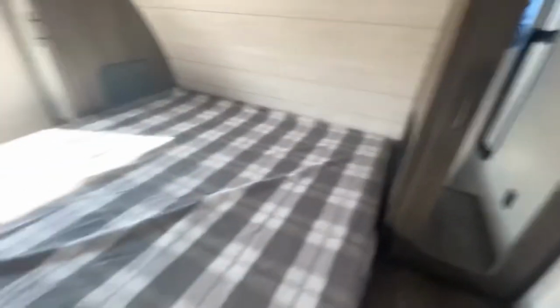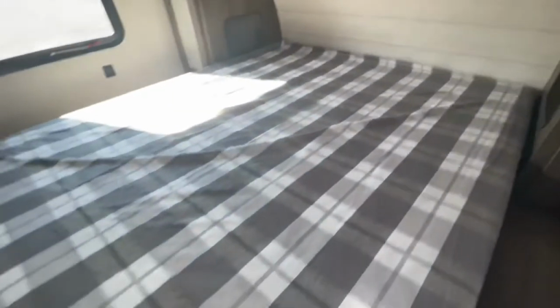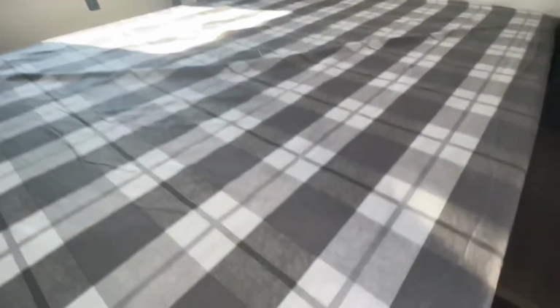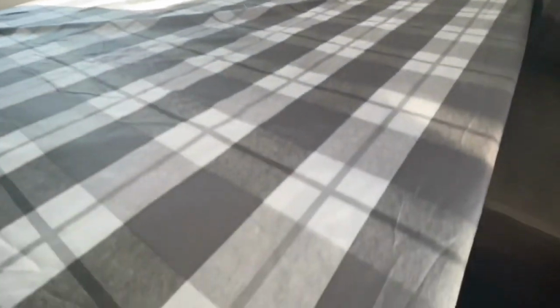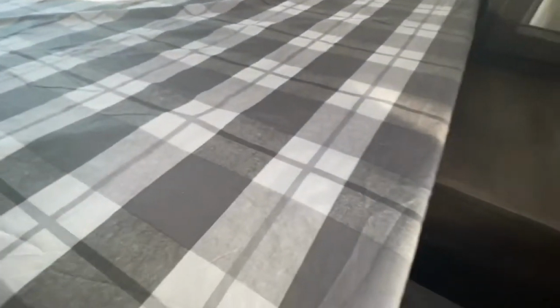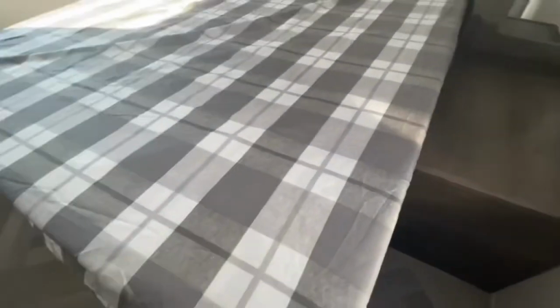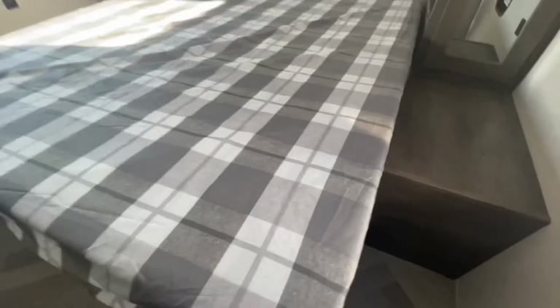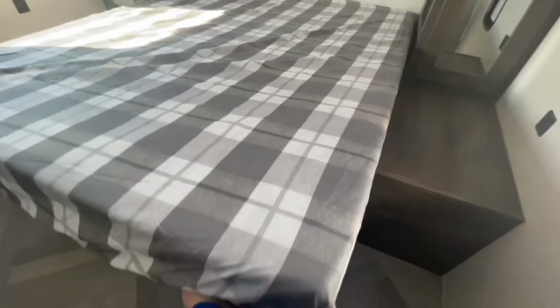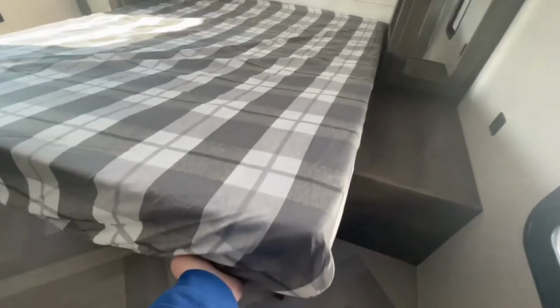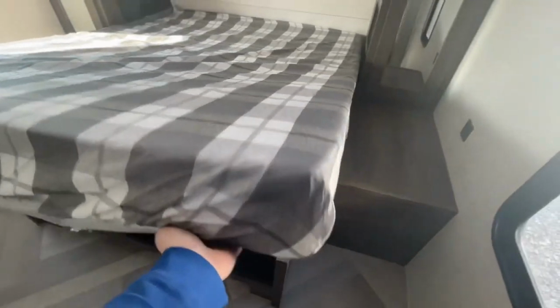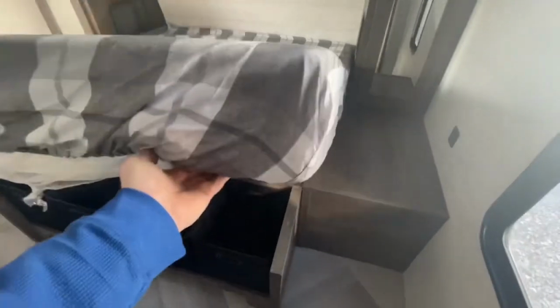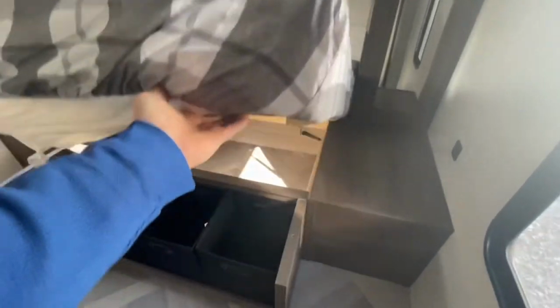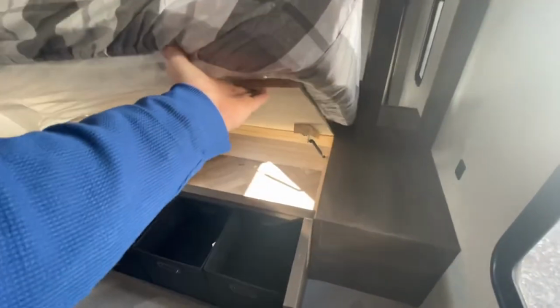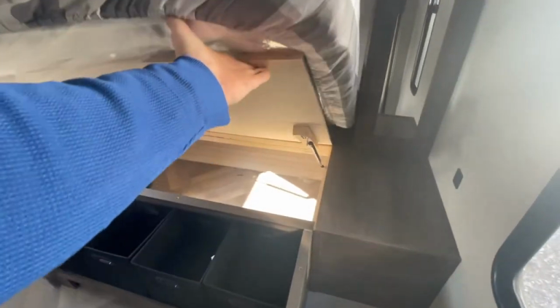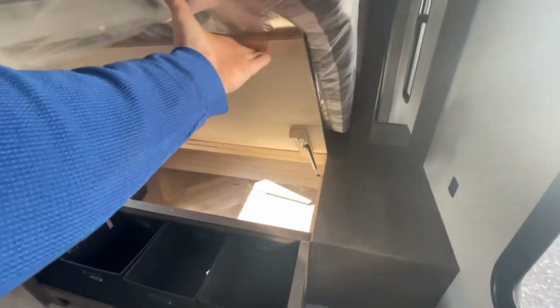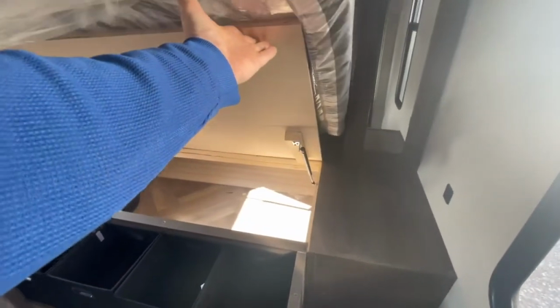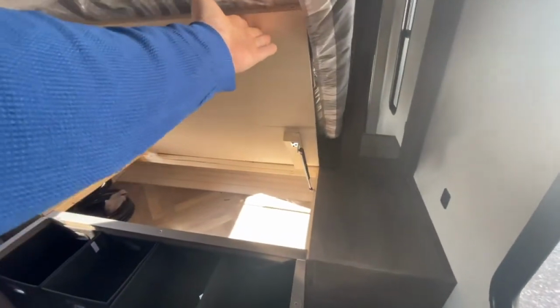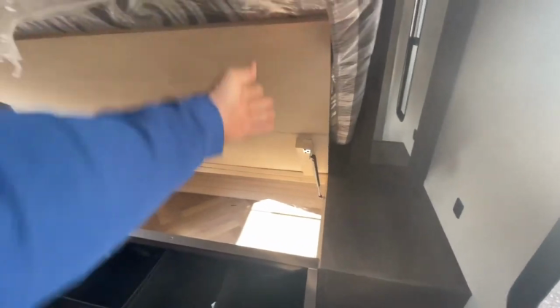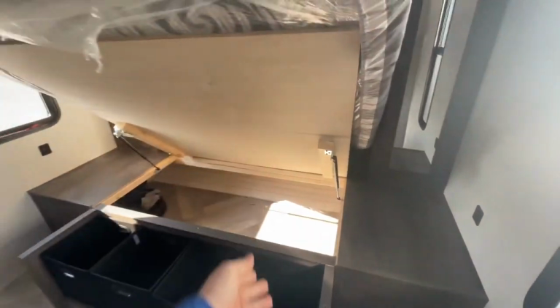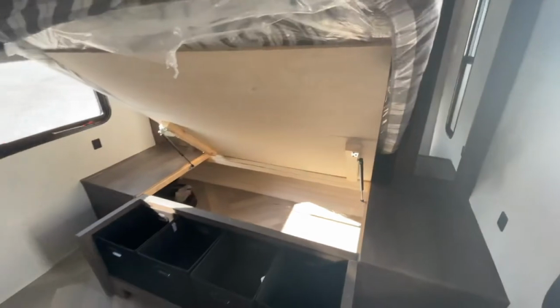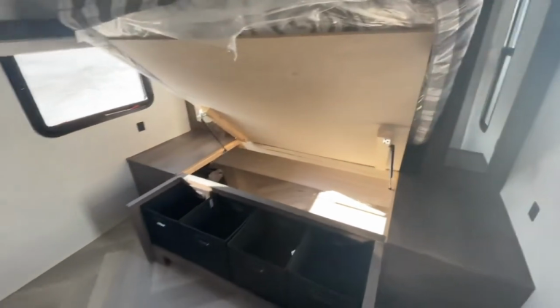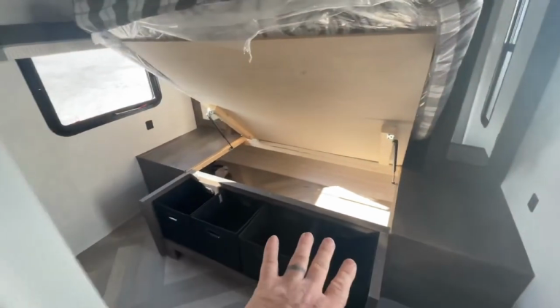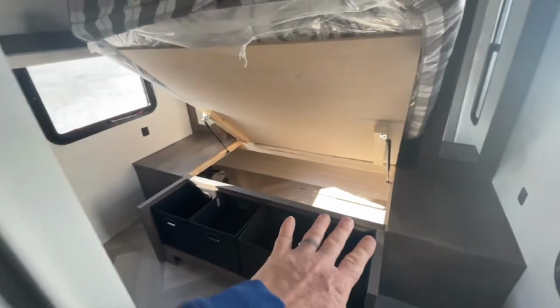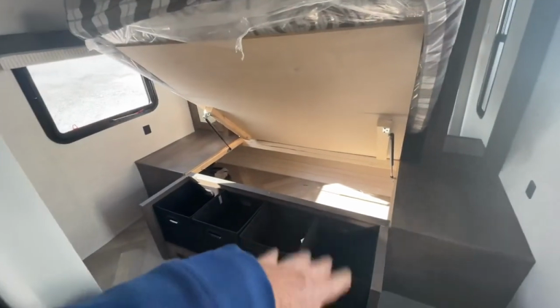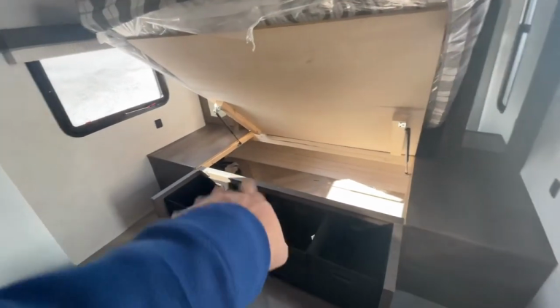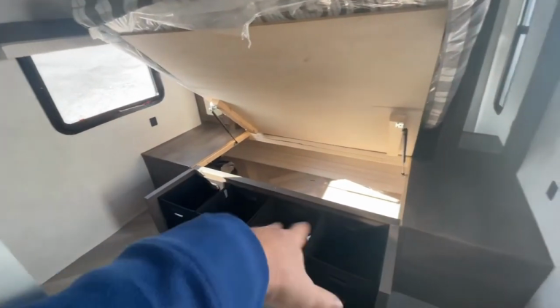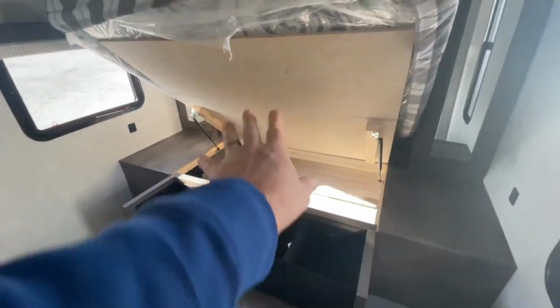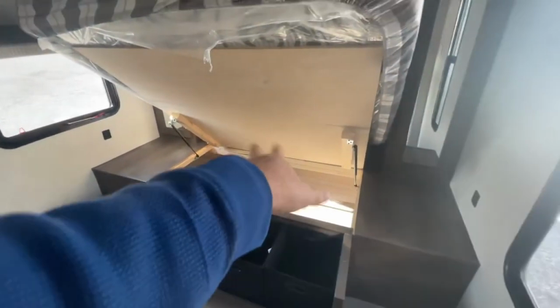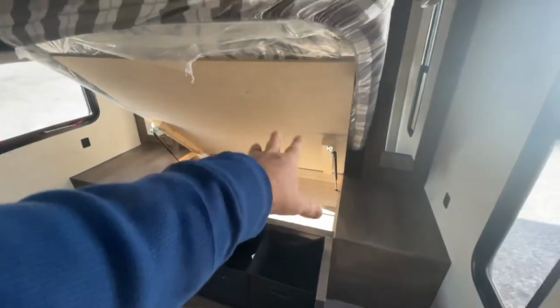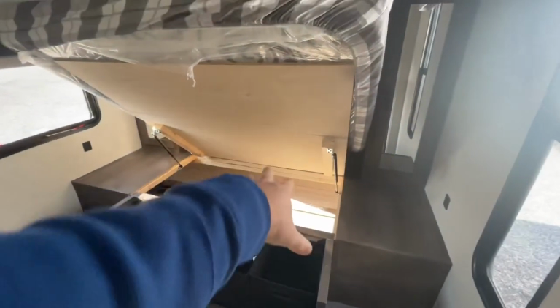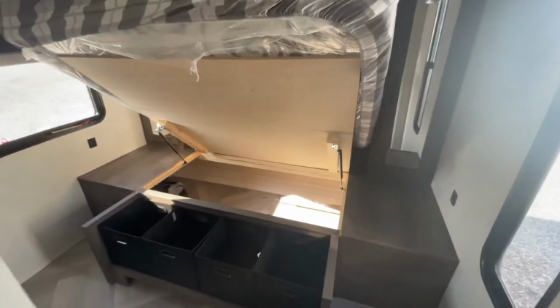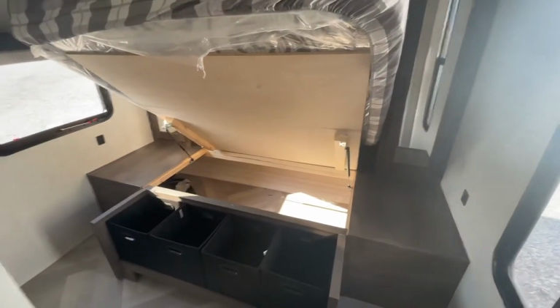There's loads of storage underneath. I'll show you on video how easy this is — it's a fully hydraulic lift. Nice little containers there for storage, great for blankets and such underneath.